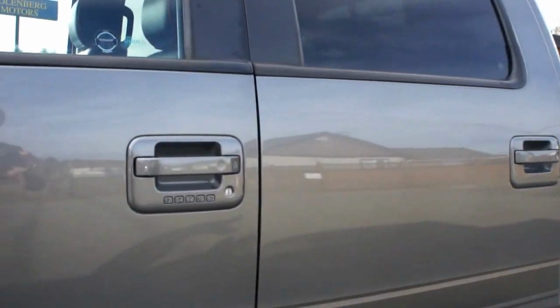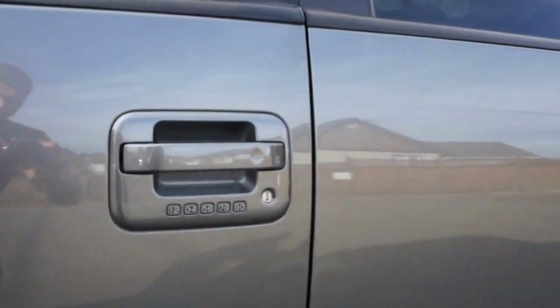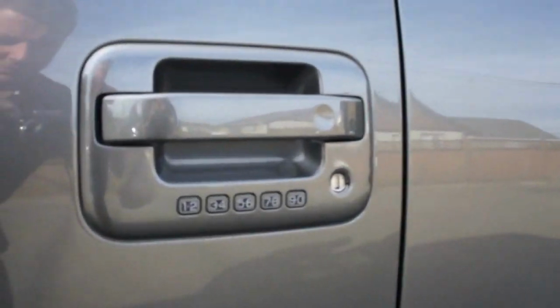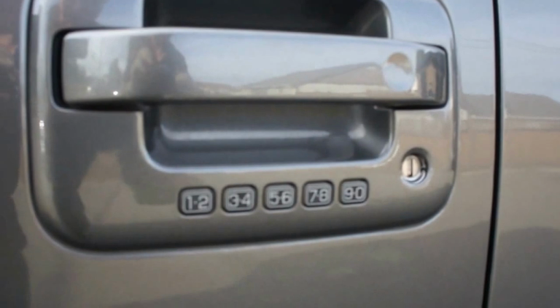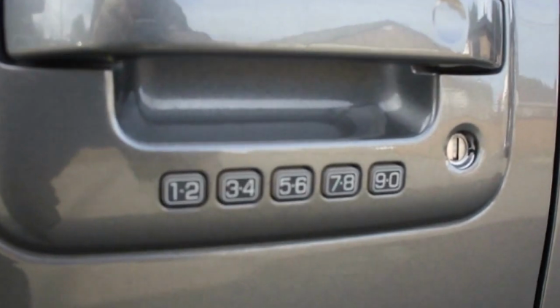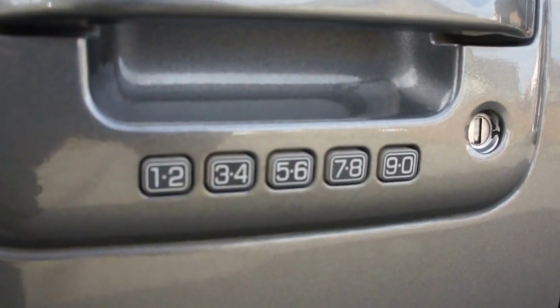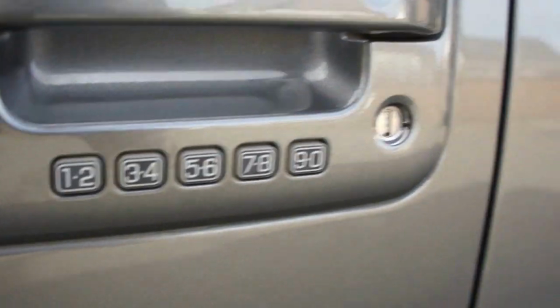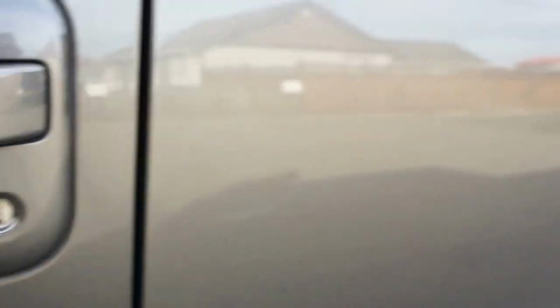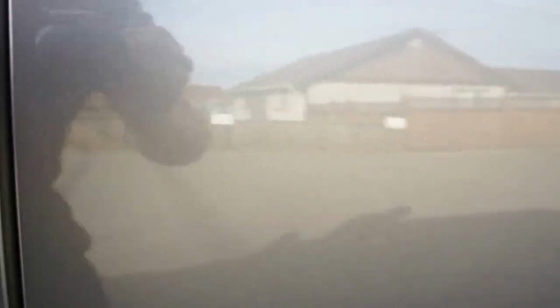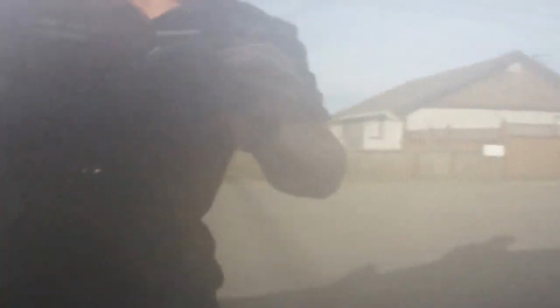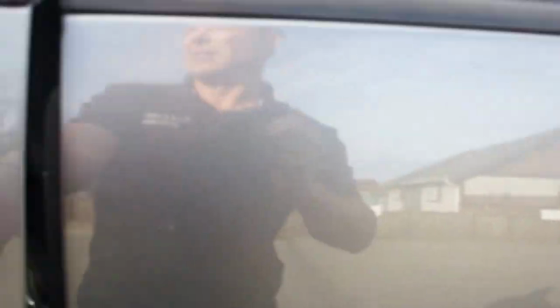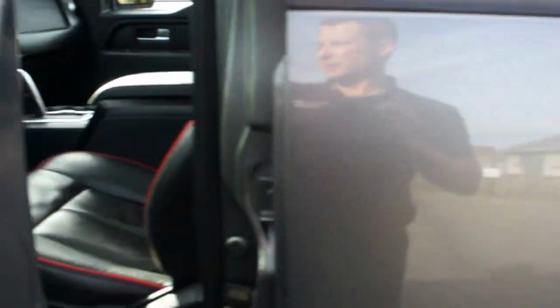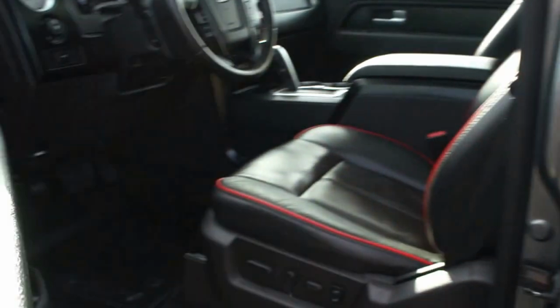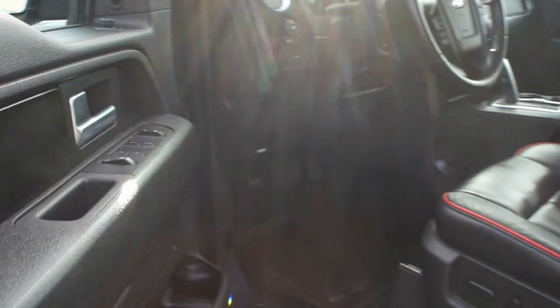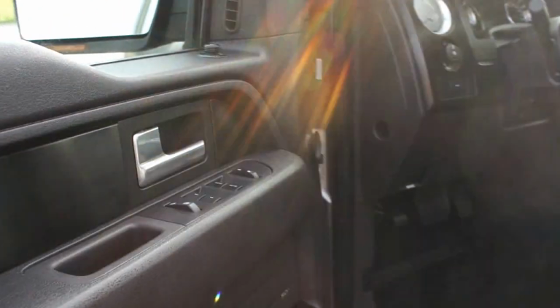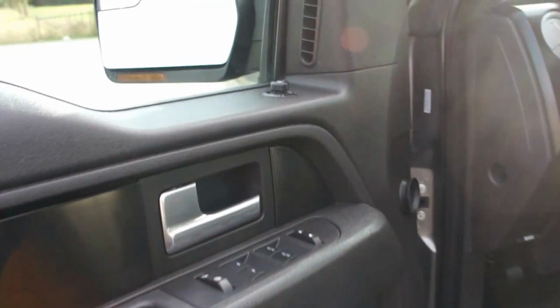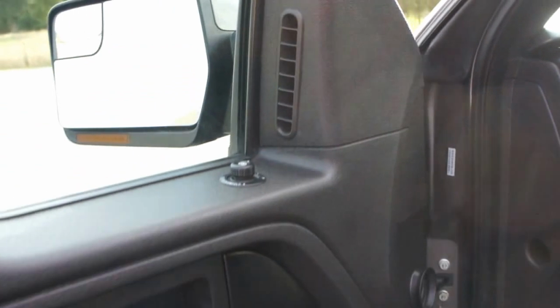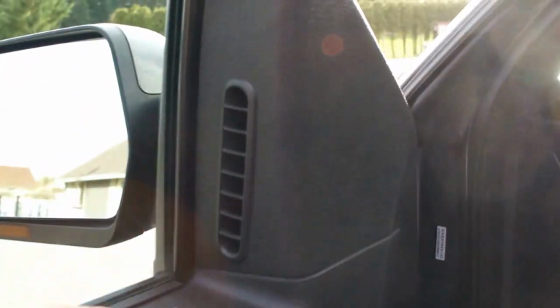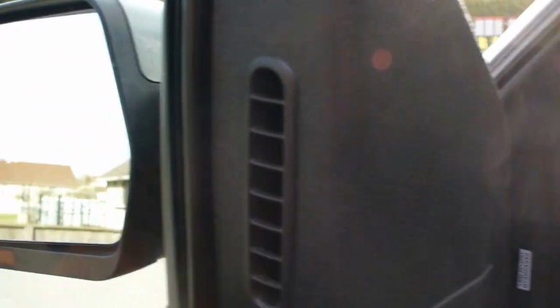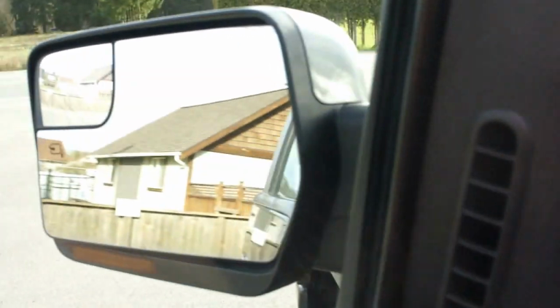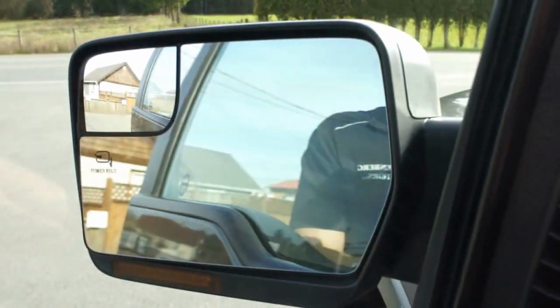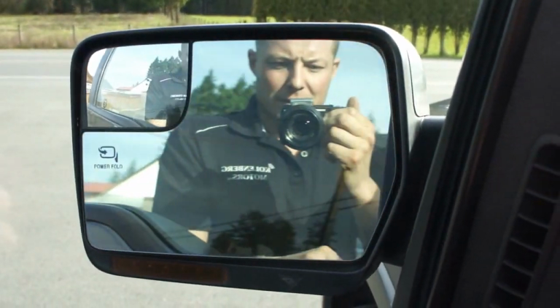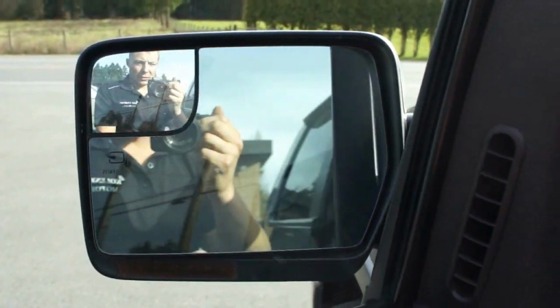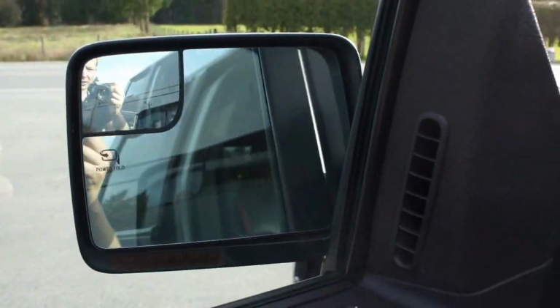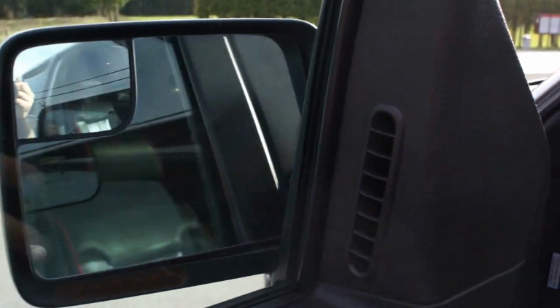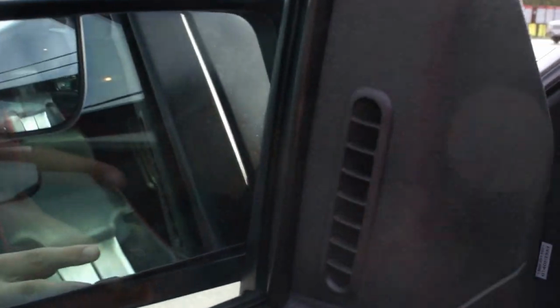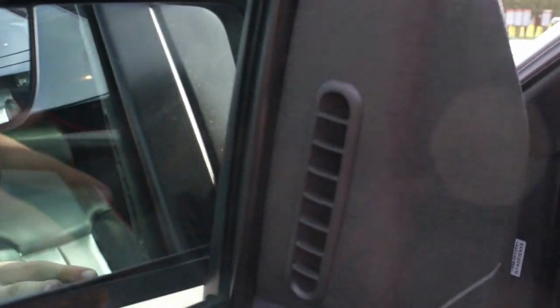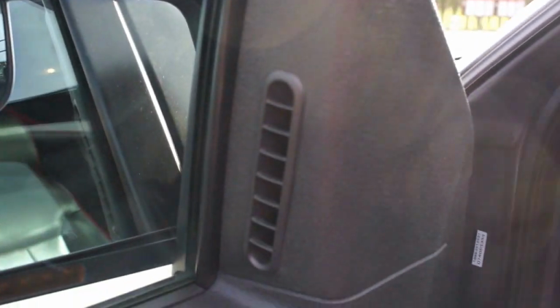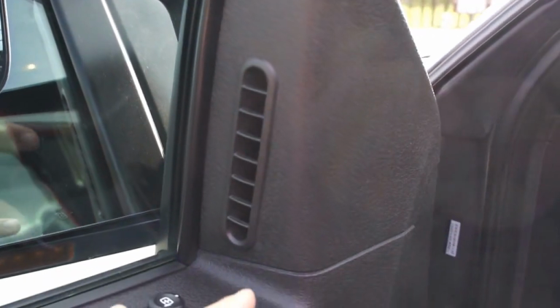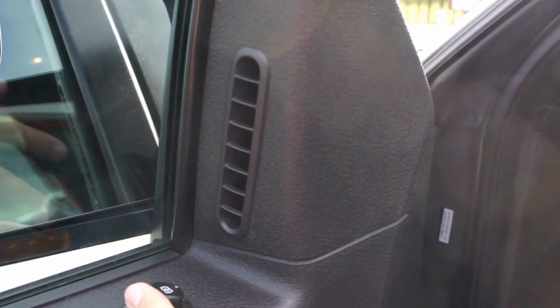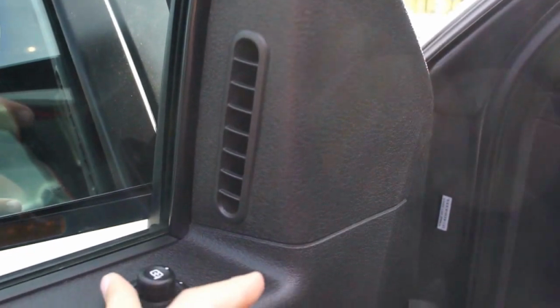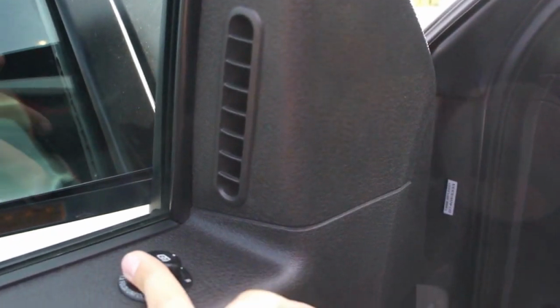It's got keyless entry with code. It also has power folding mirrors with turning signals in them, and they're of course power heated.